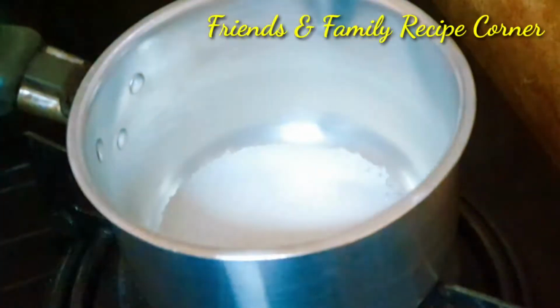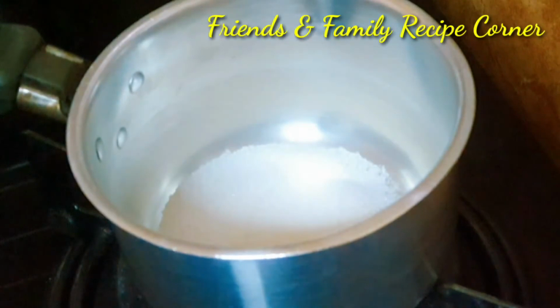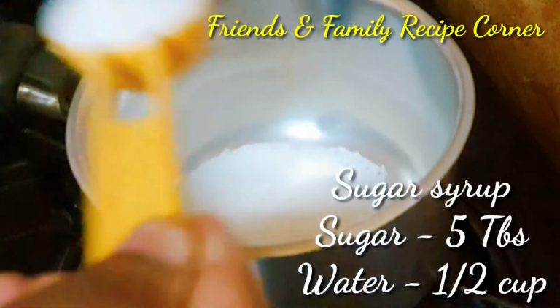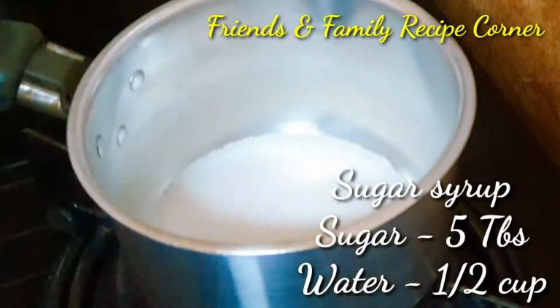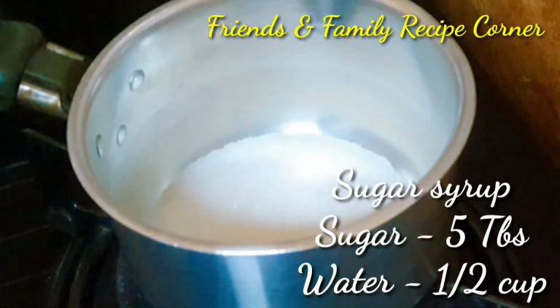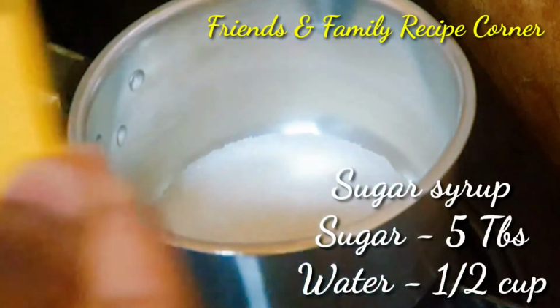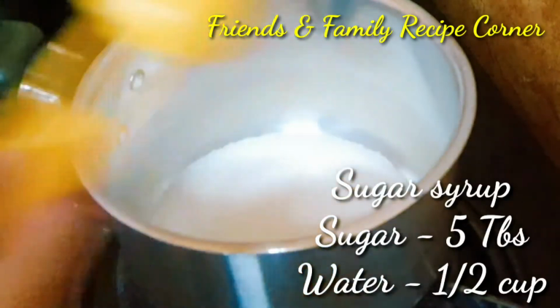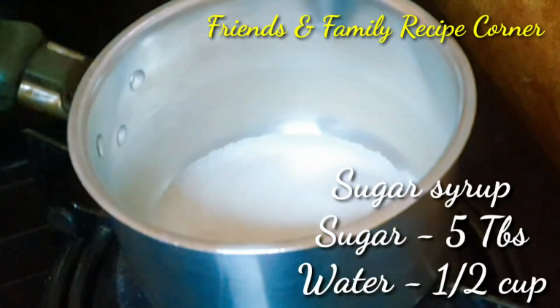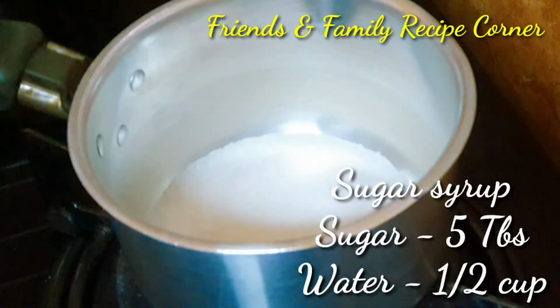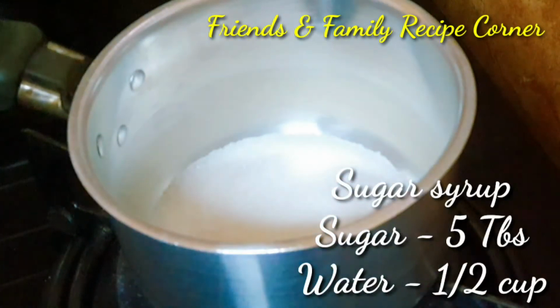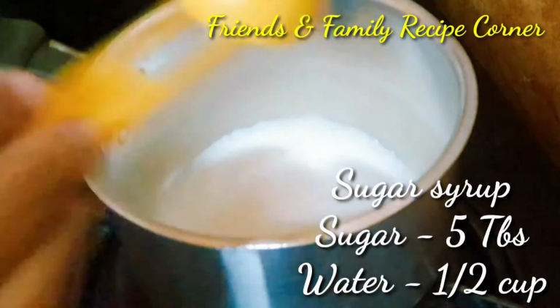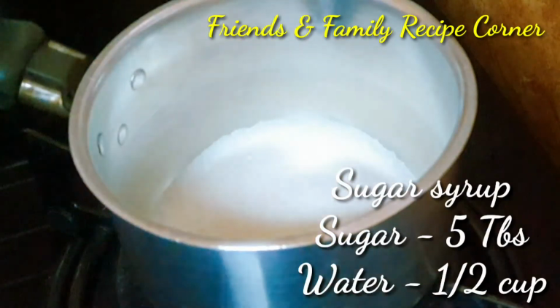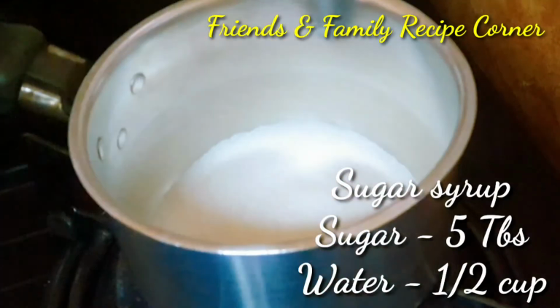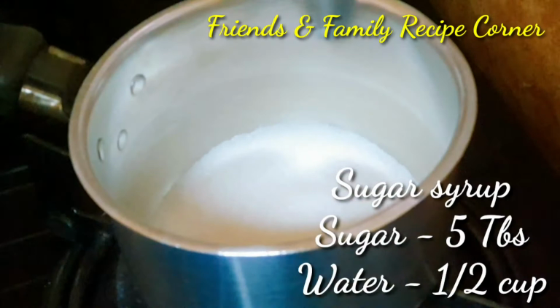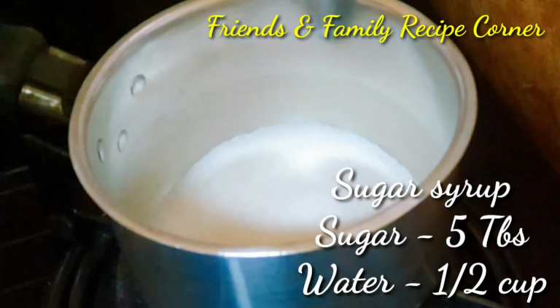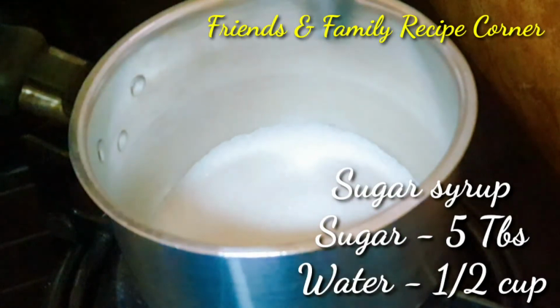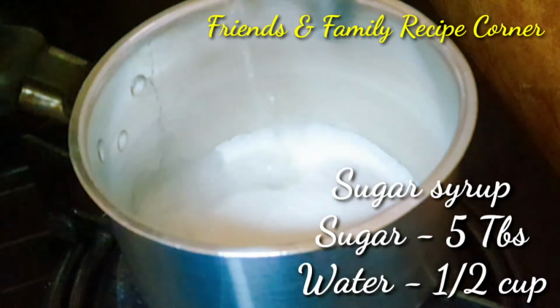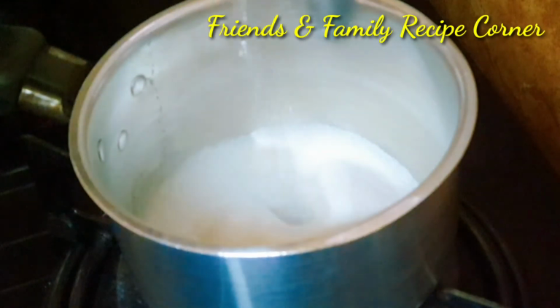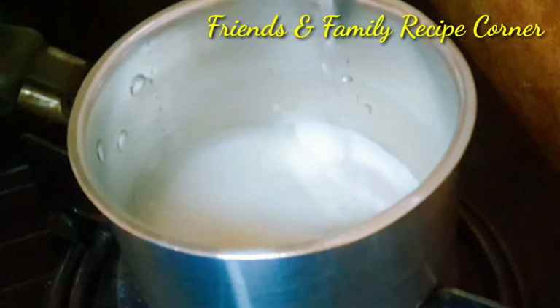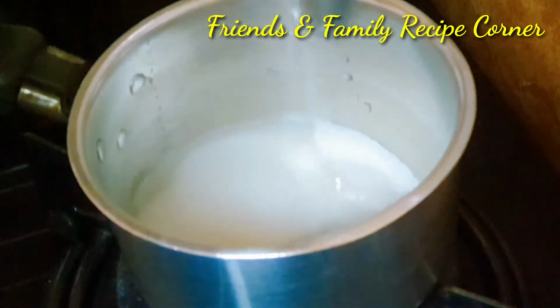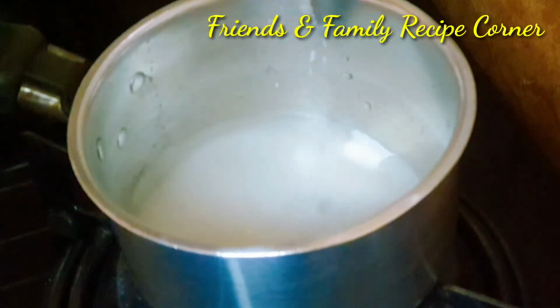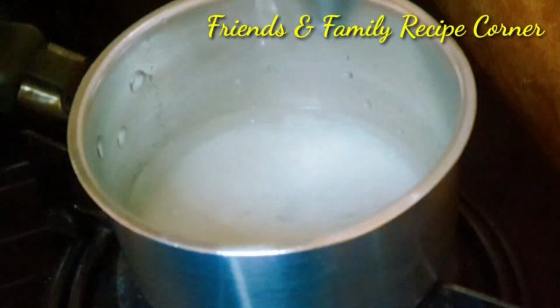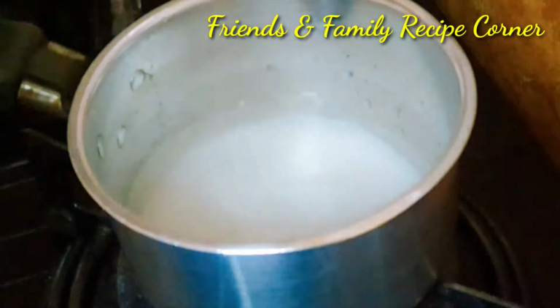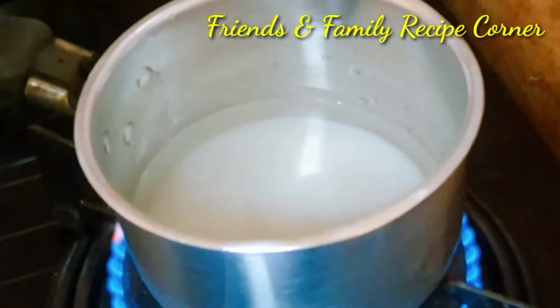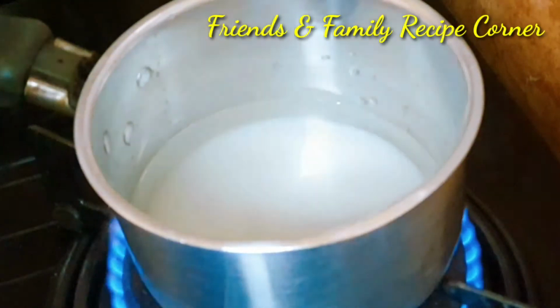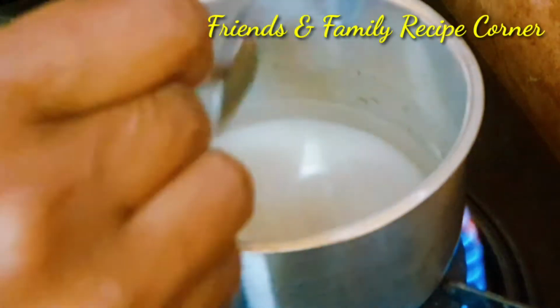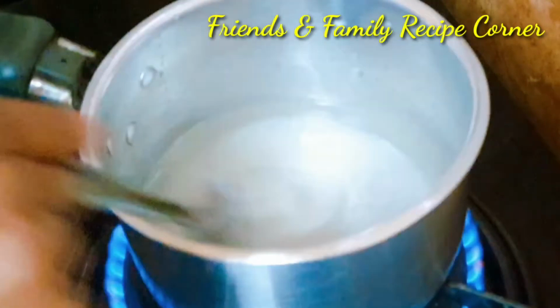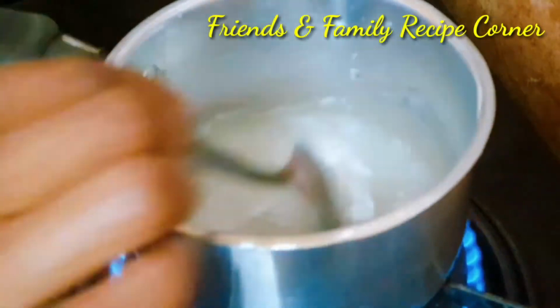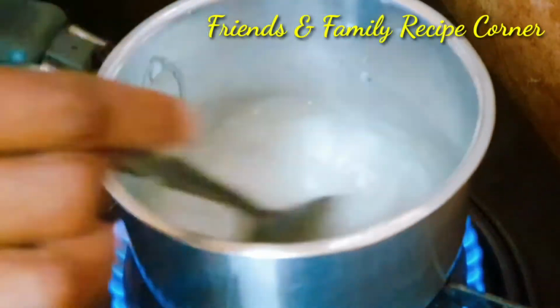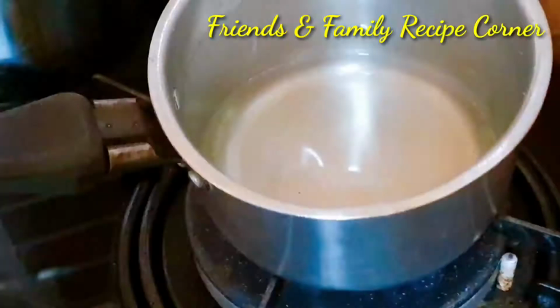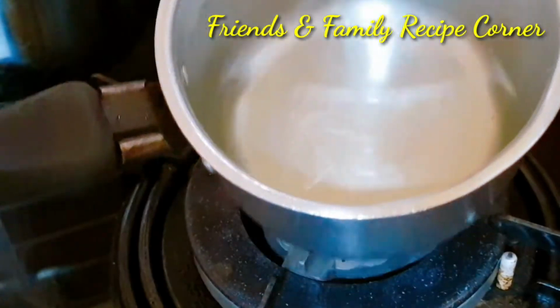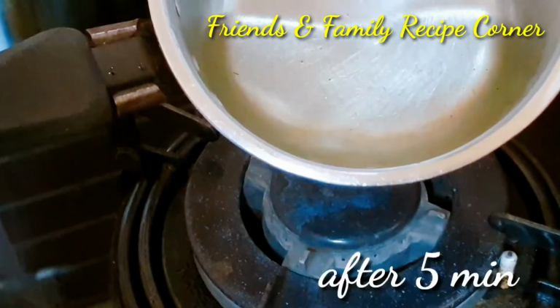For the sugar syrup, add 5 tablespoons of sugar and half a cup of water and boil it. It has to change into a light yellow color — this should take around 5 minutes.